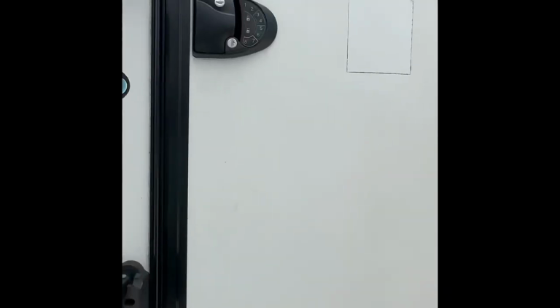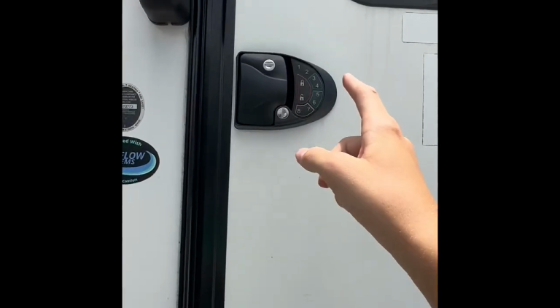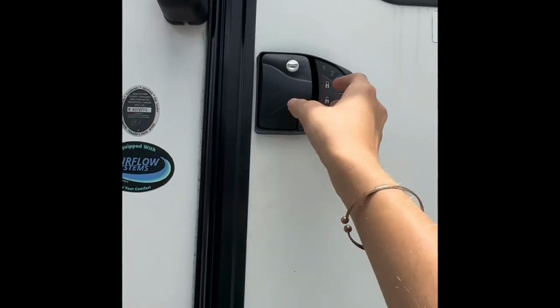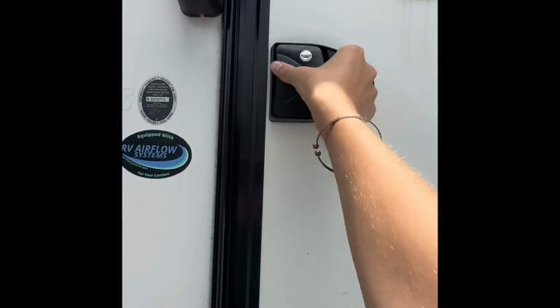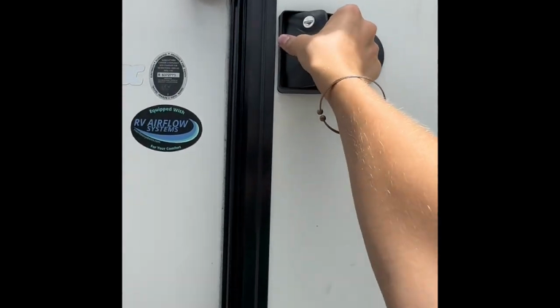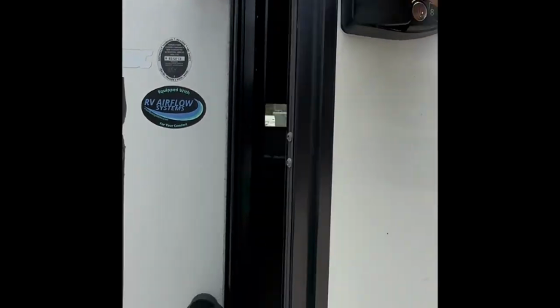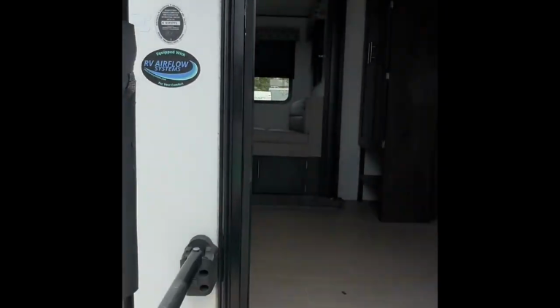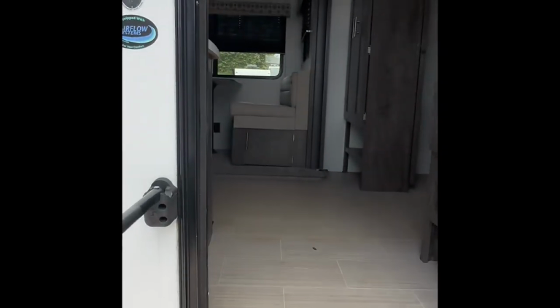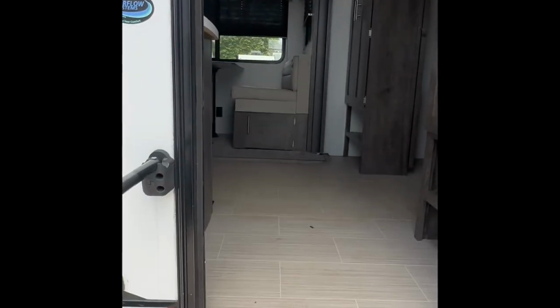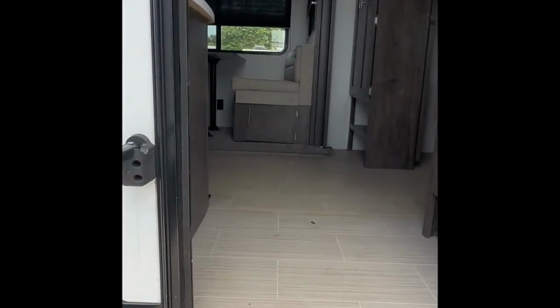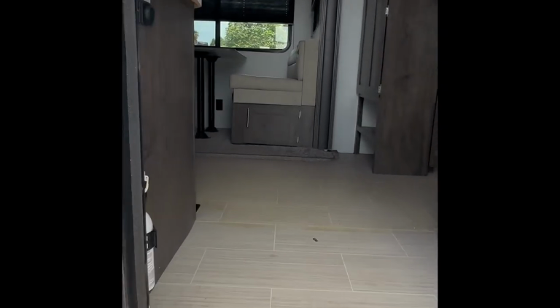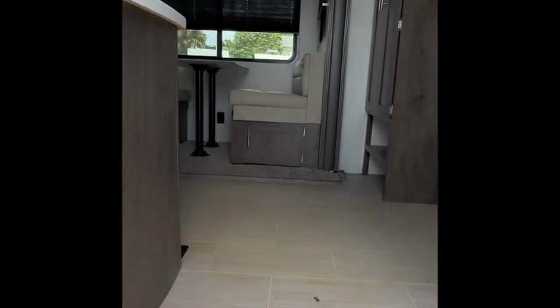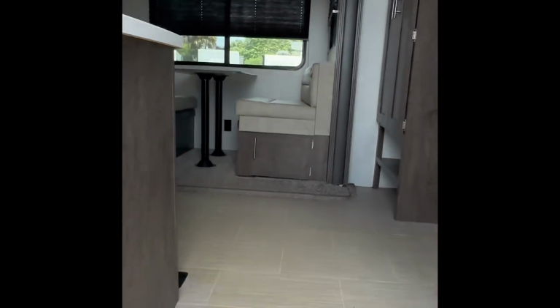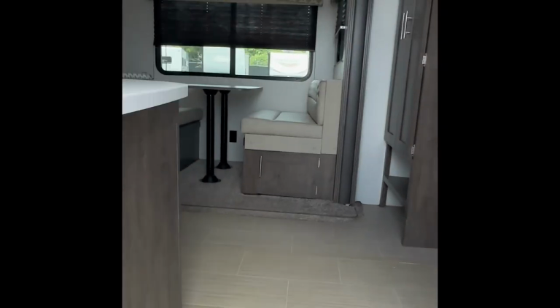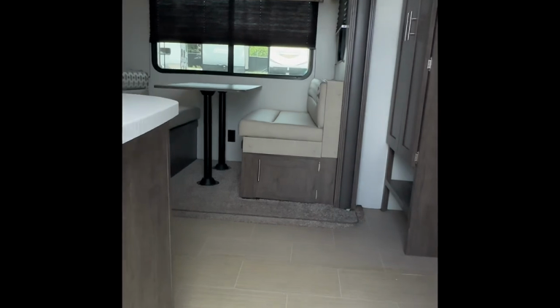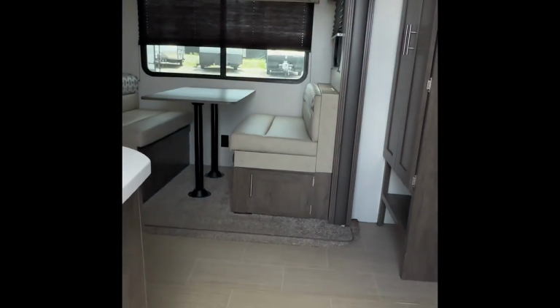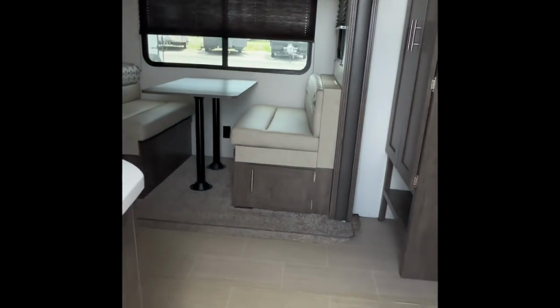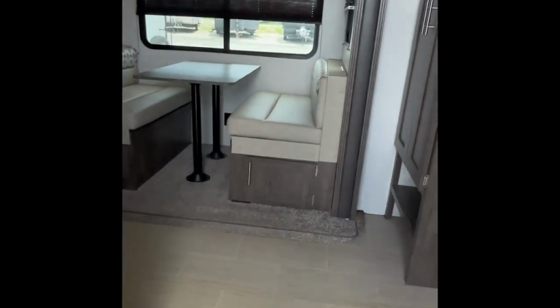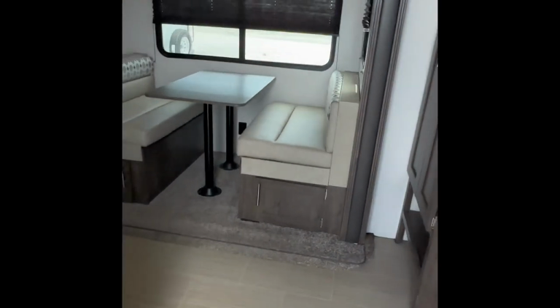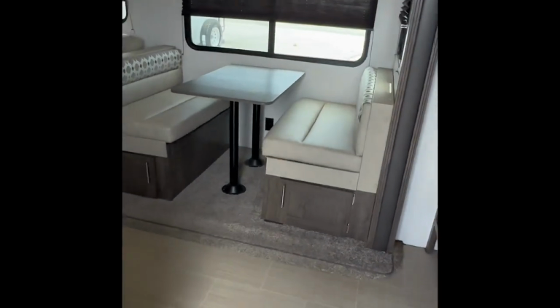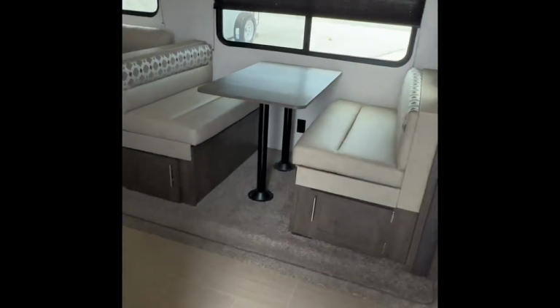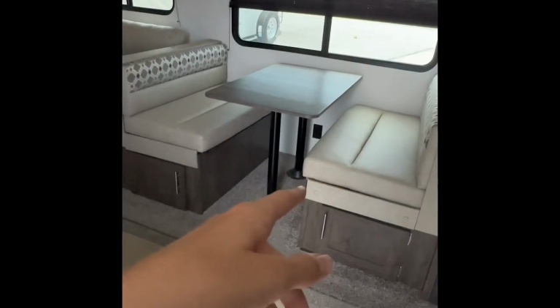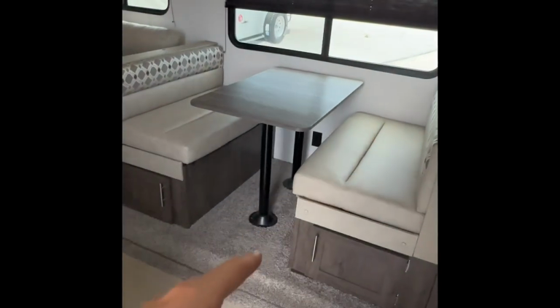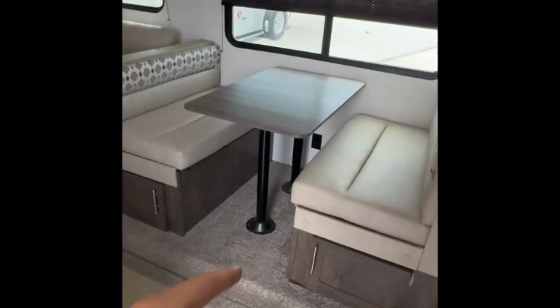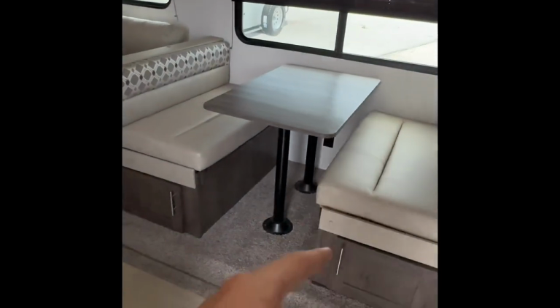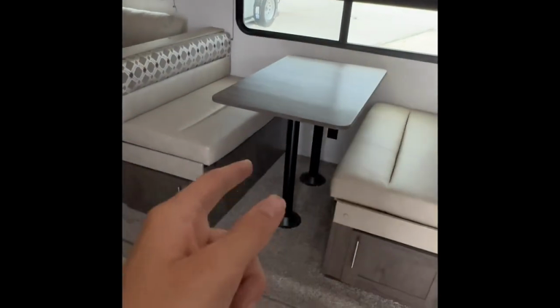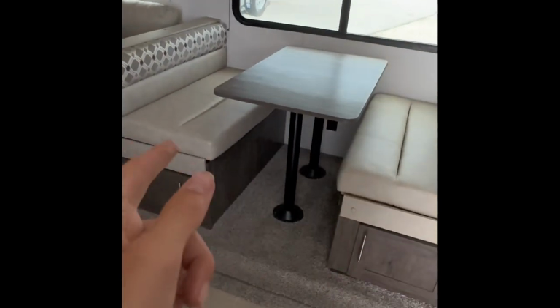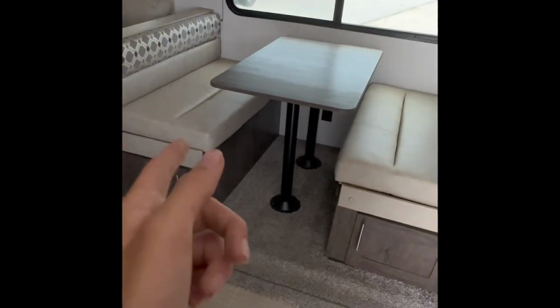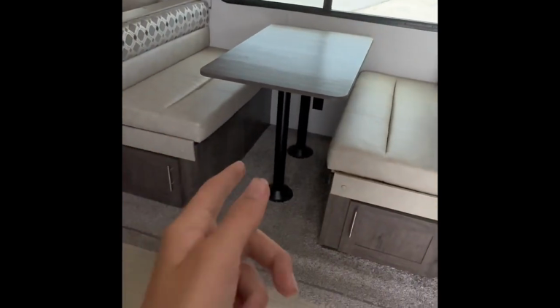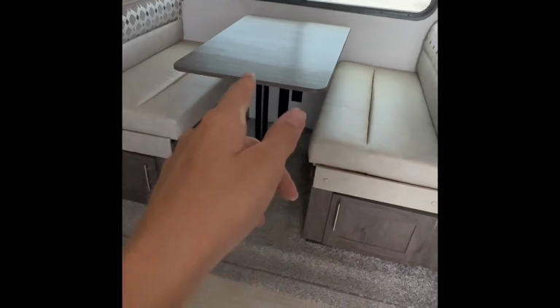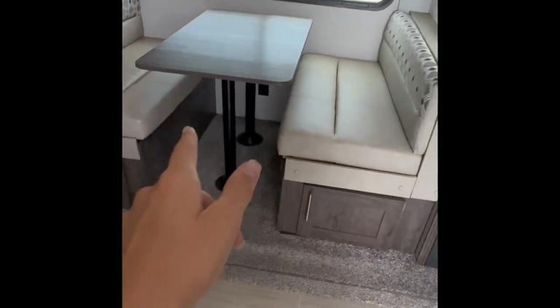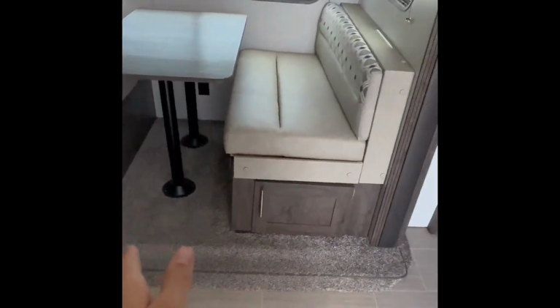This has a keypad lock as you can see. When you walk in here you're greeted with a dining area right there that does turn into a bed when you lower that table.